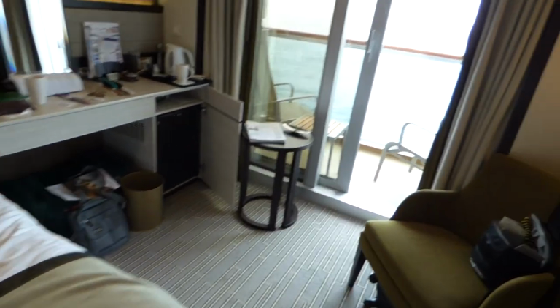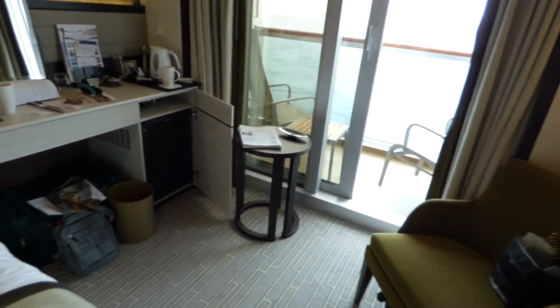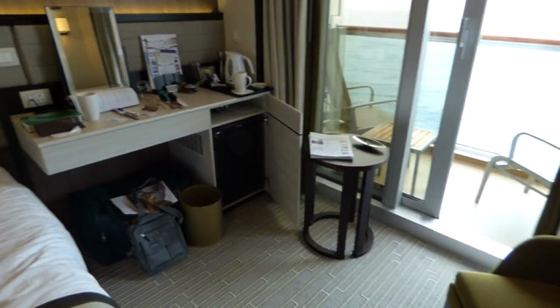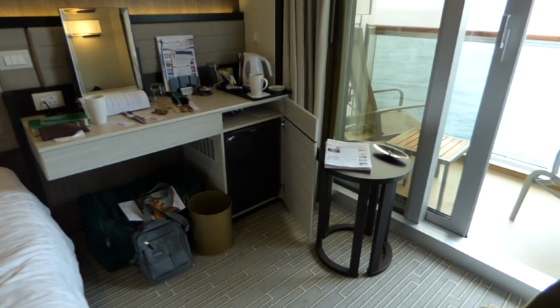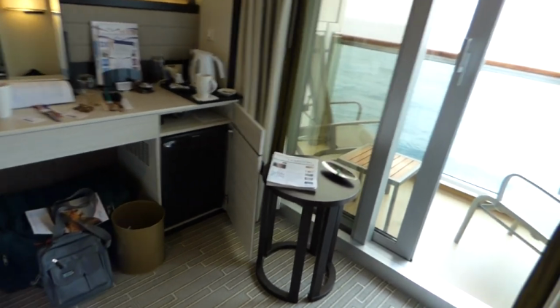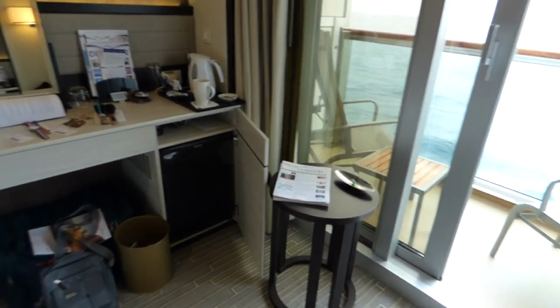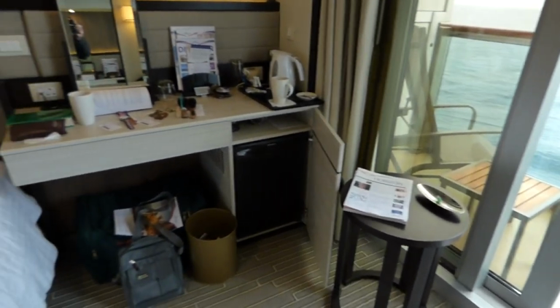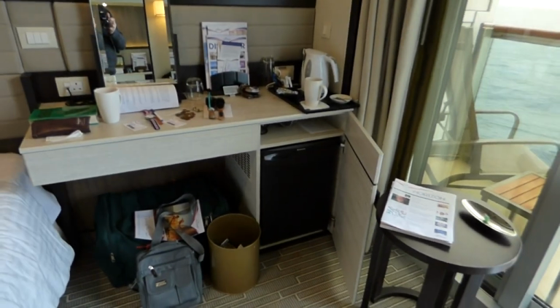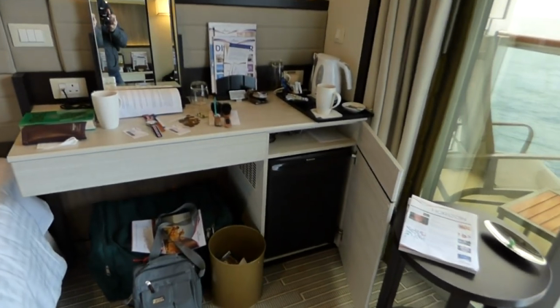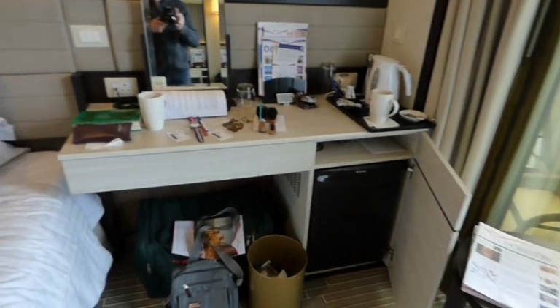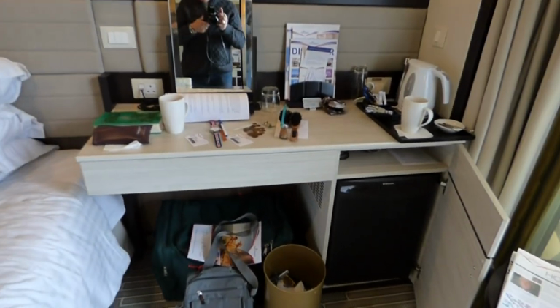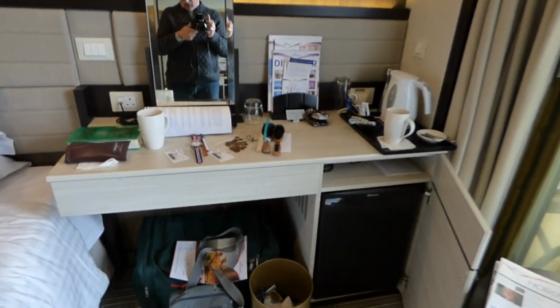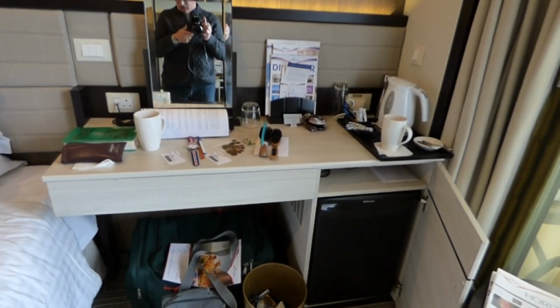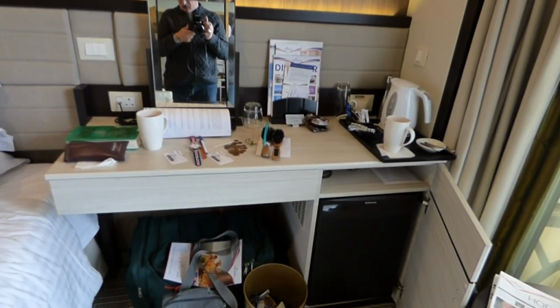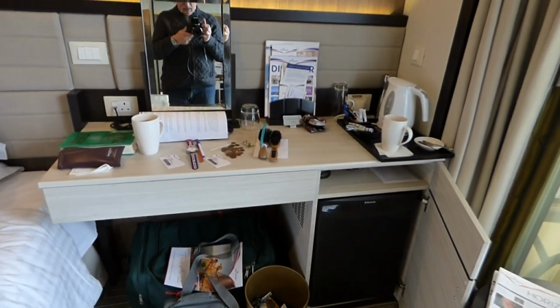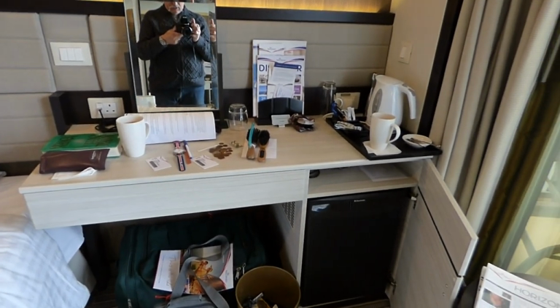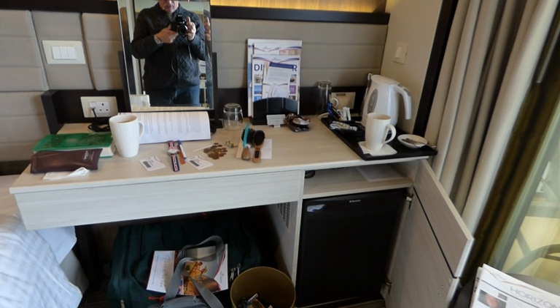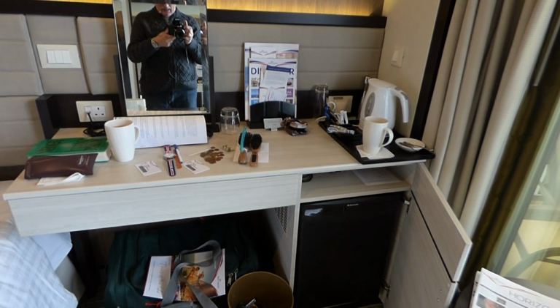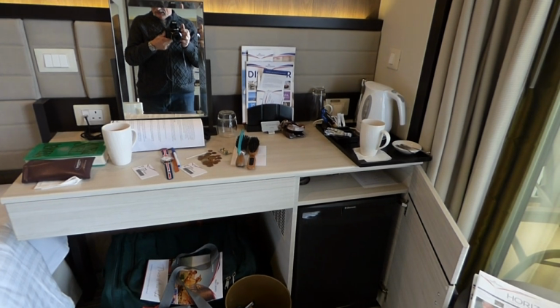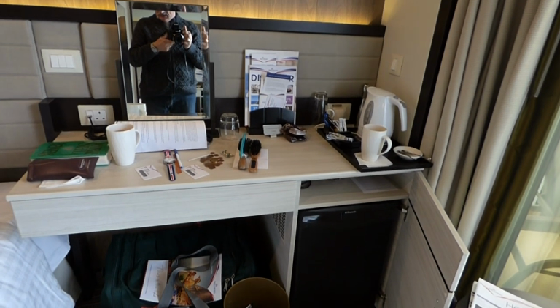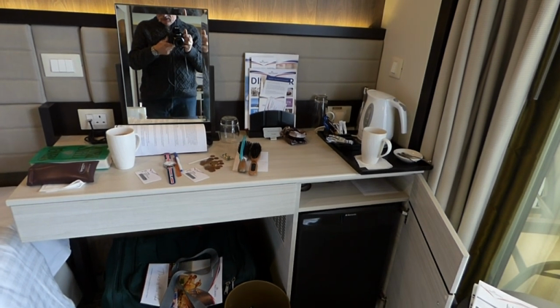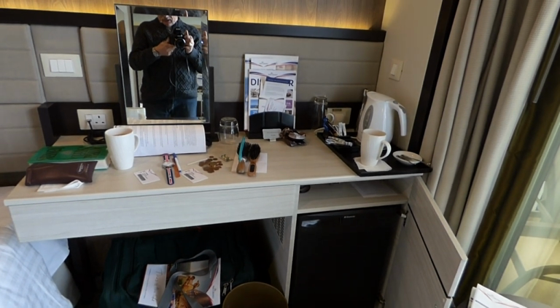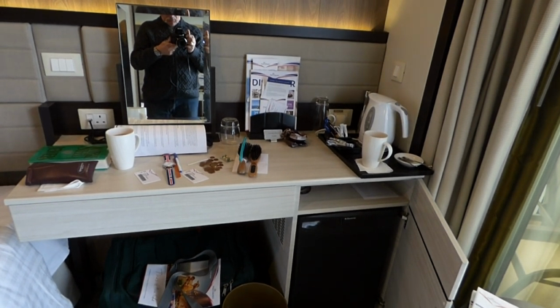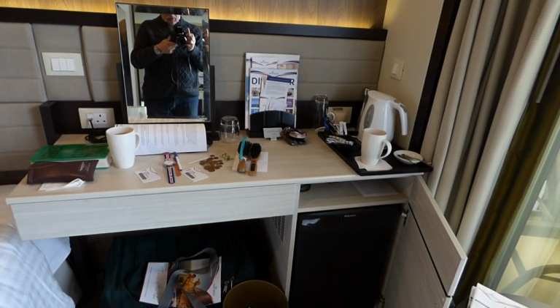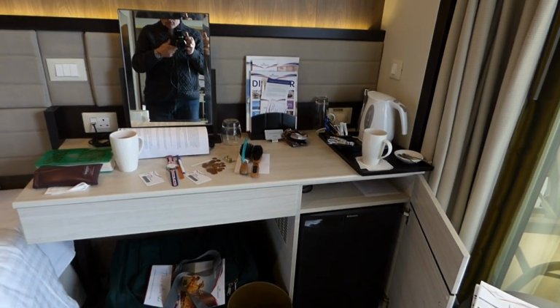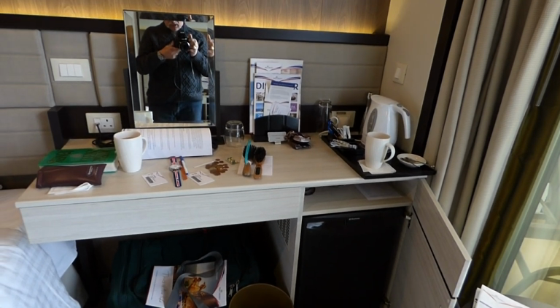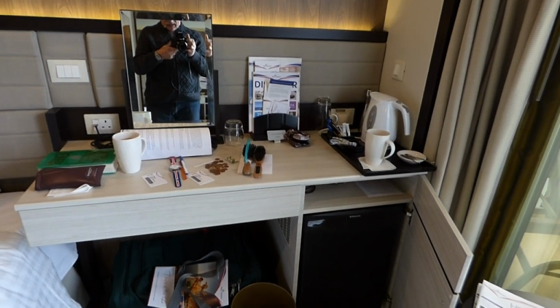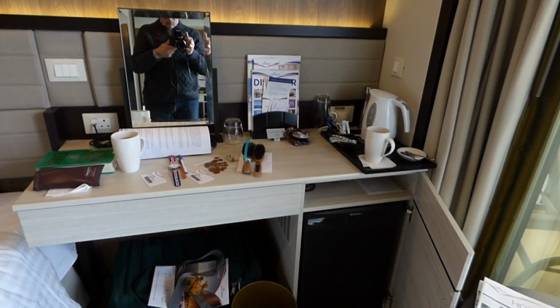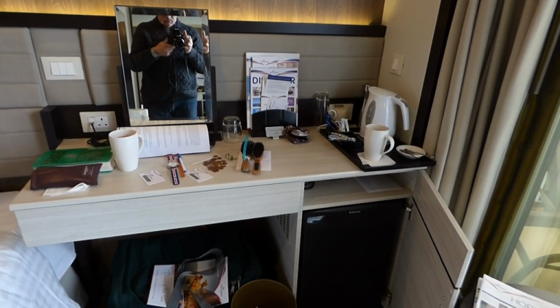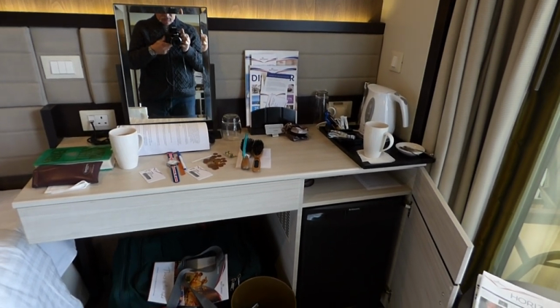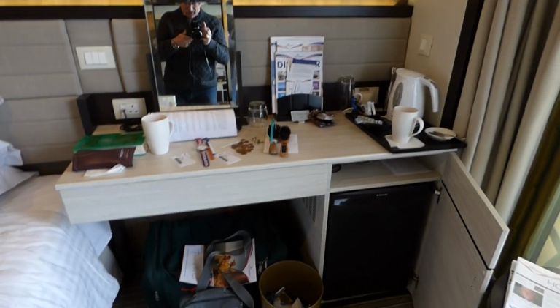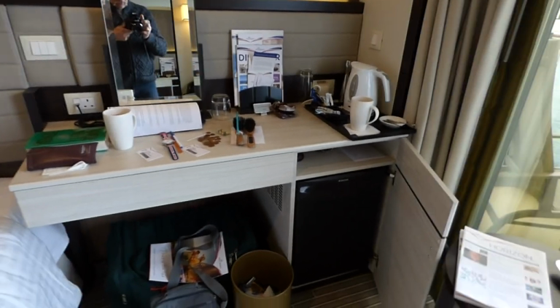I think the only downside of this ship is the colour, which is all beige, brown and black with a couple of blue carpets. There's no colour in it at all, not even in the atrium.